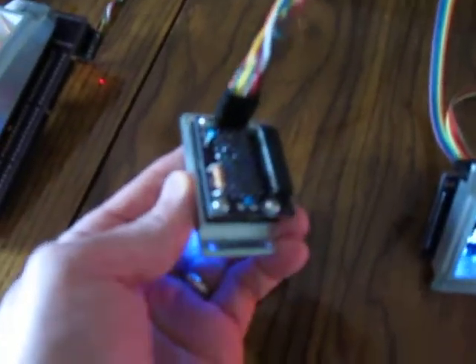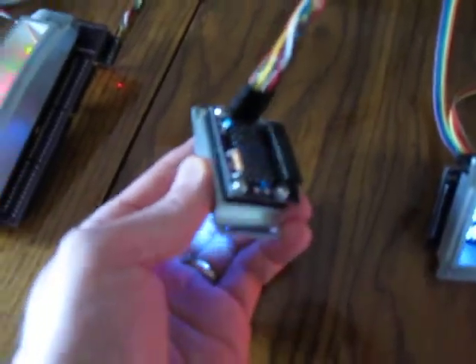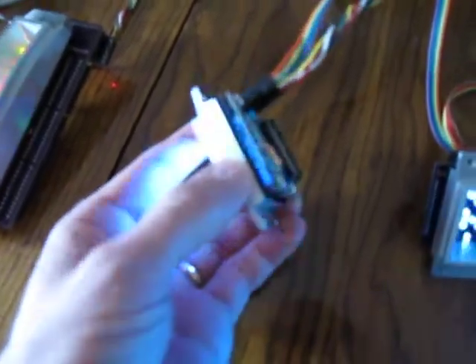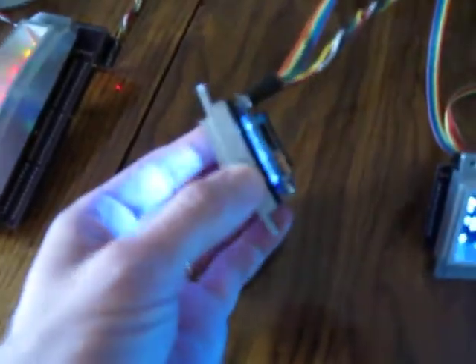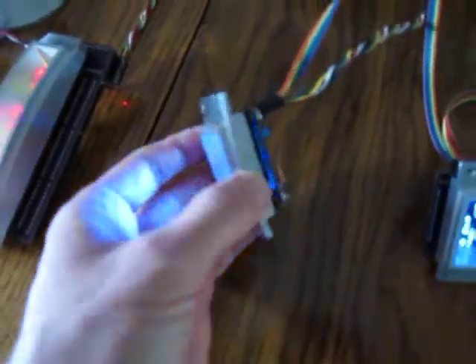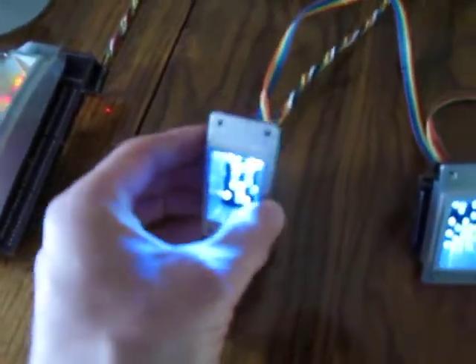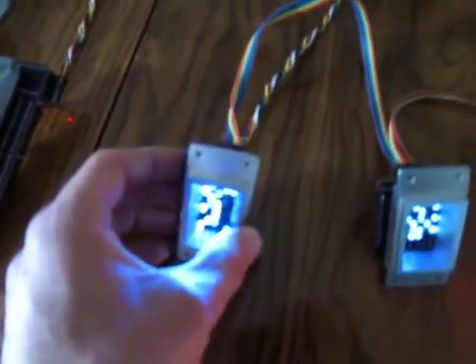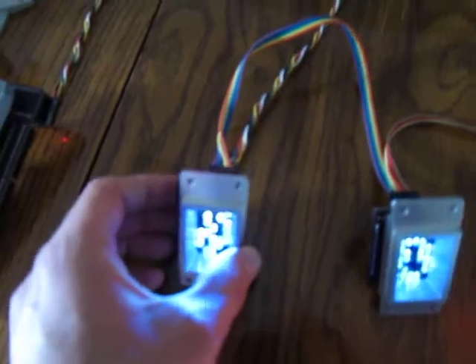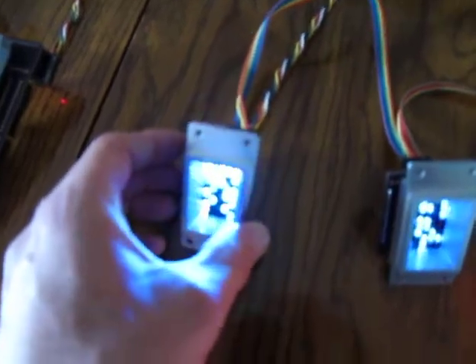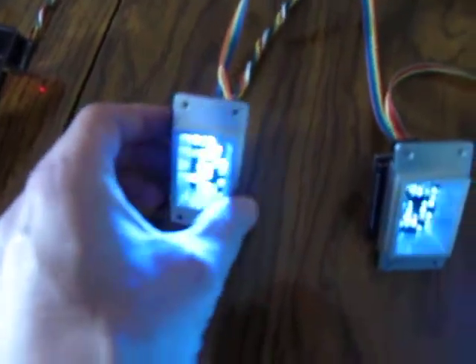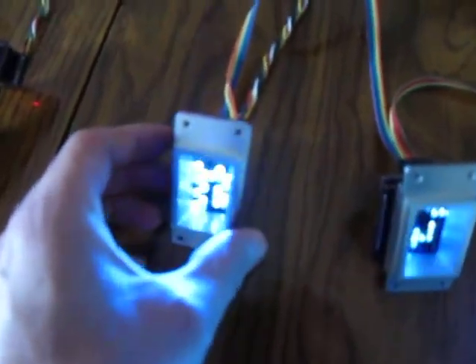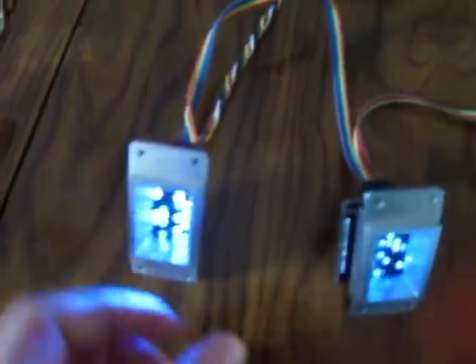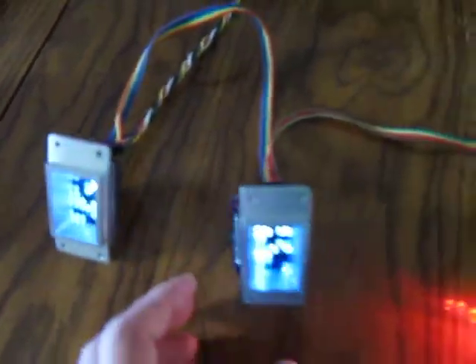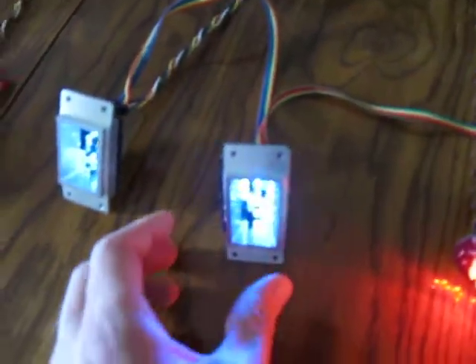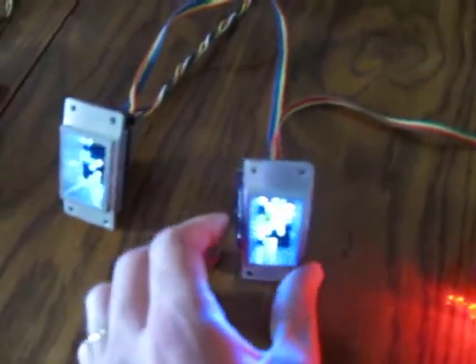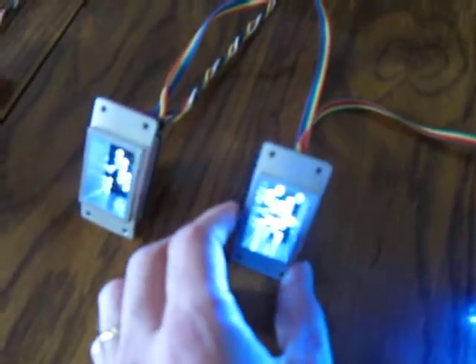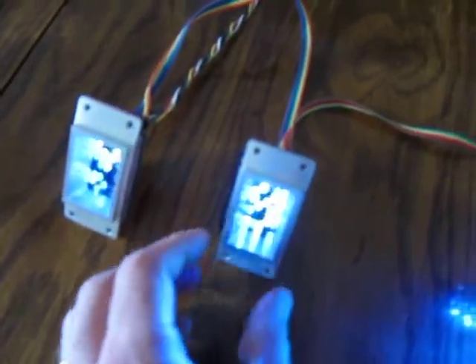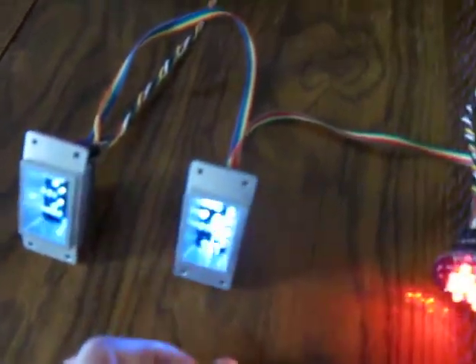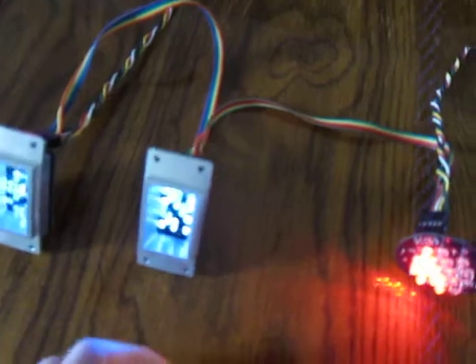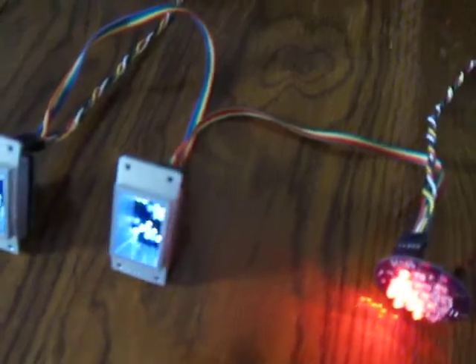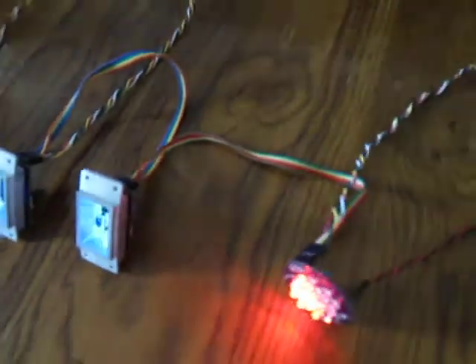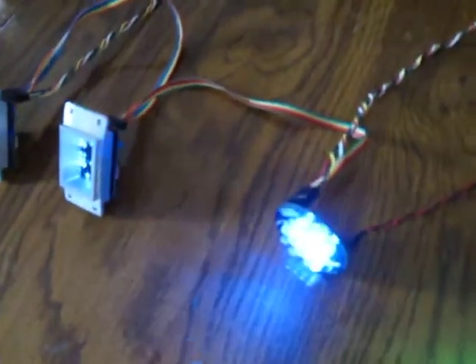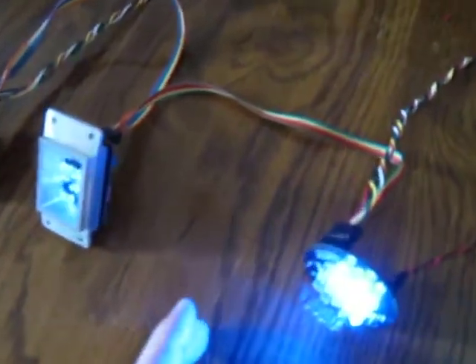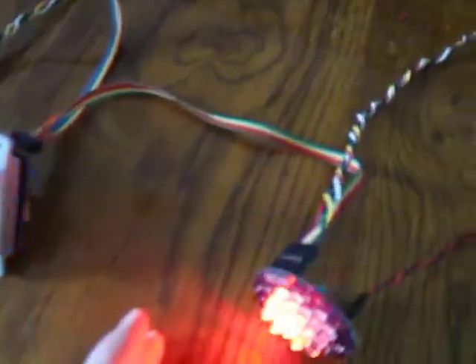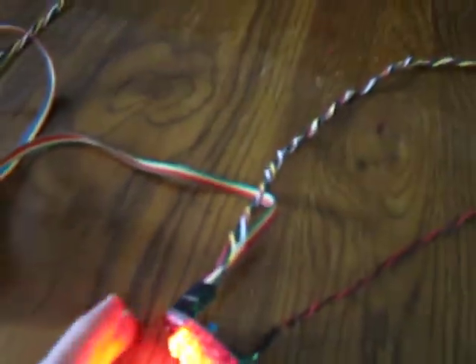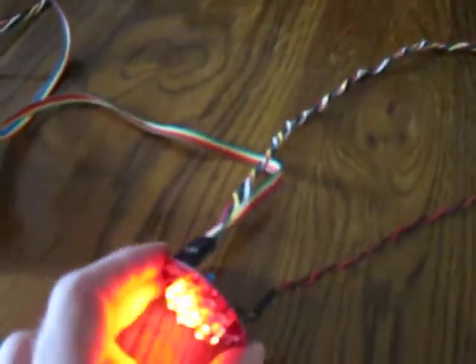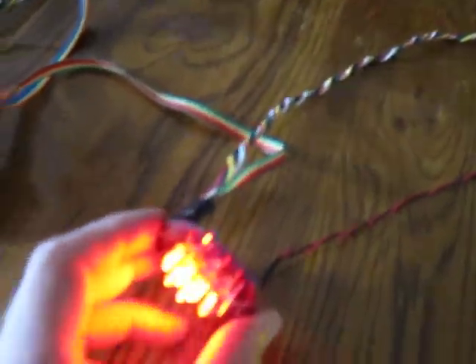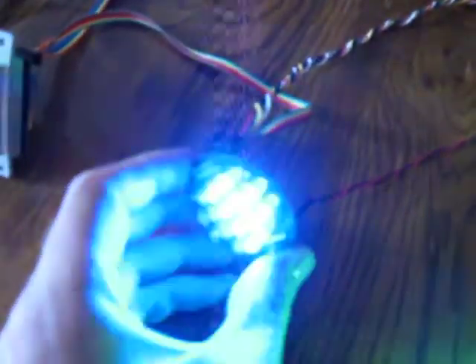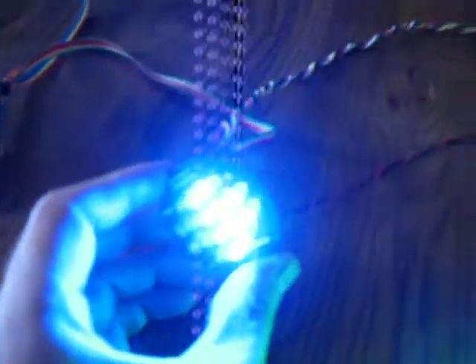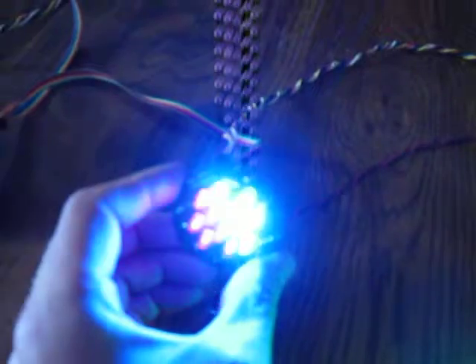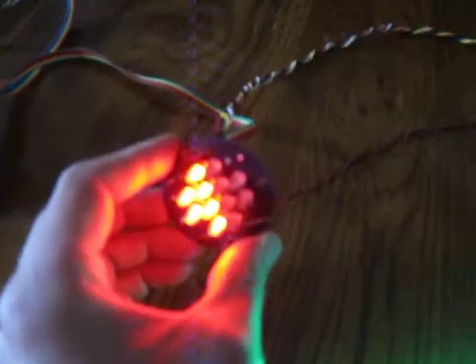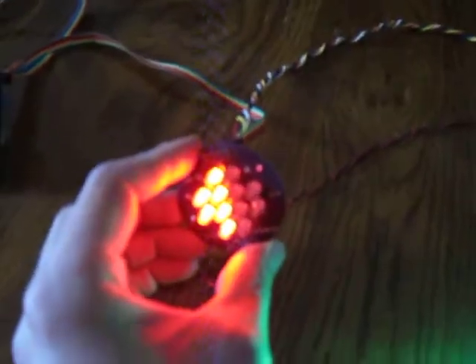It also has the David Shaw surround and then I have that chained to the other front display board. And then that's chained to the first, or the front, PSI board.